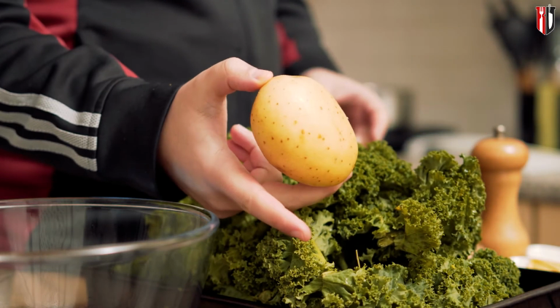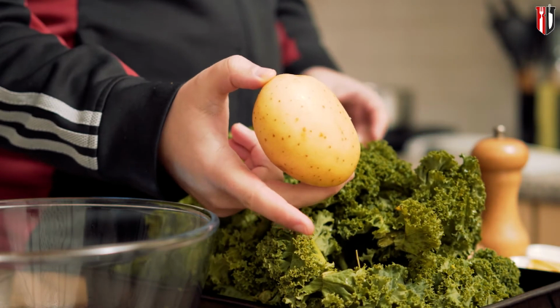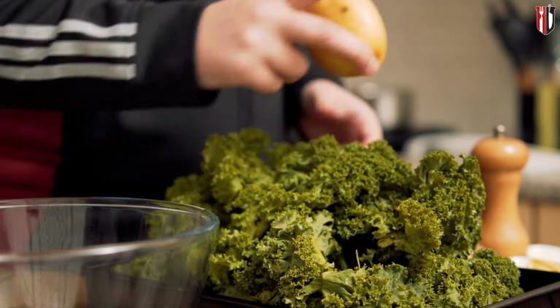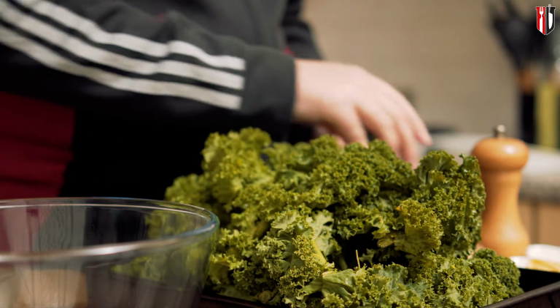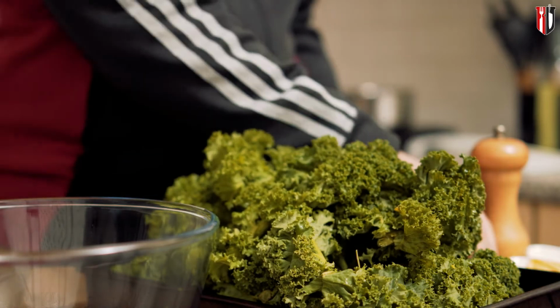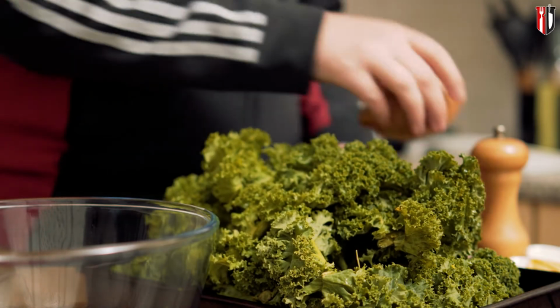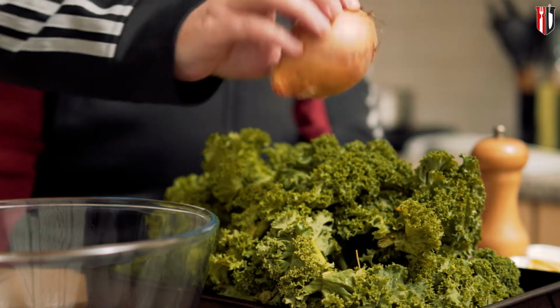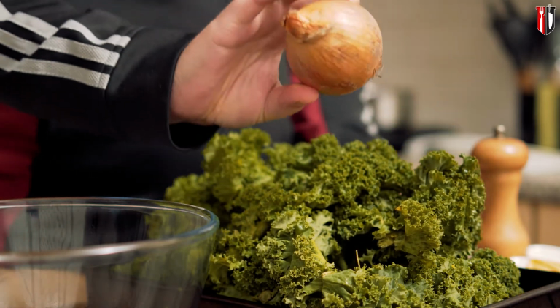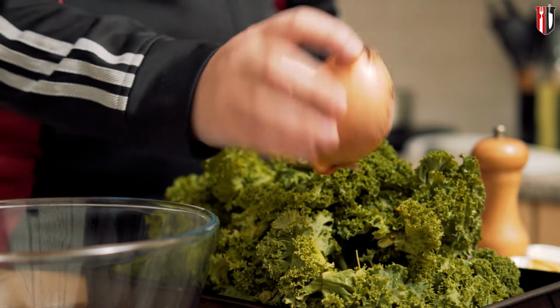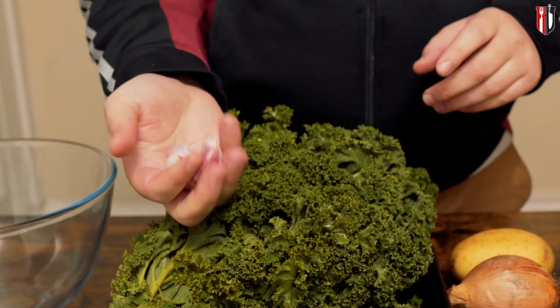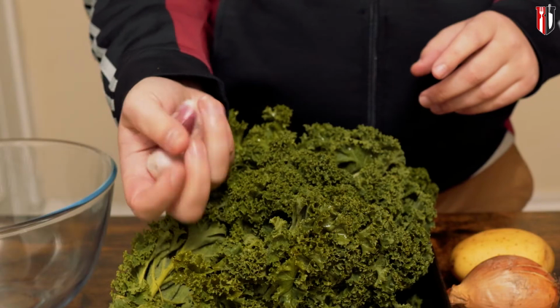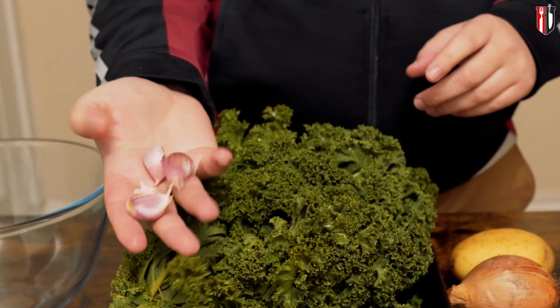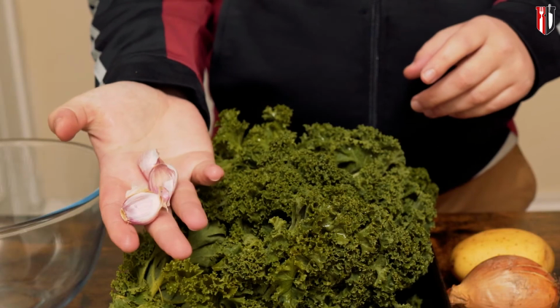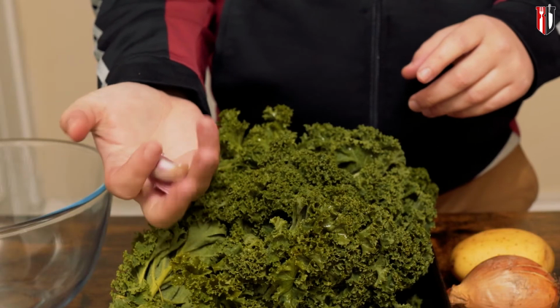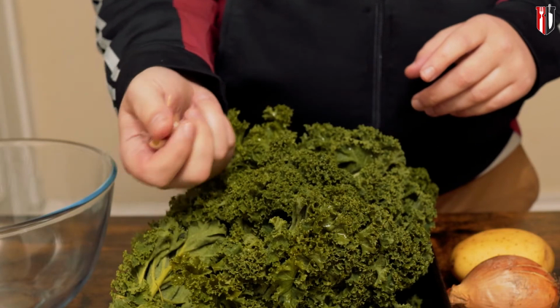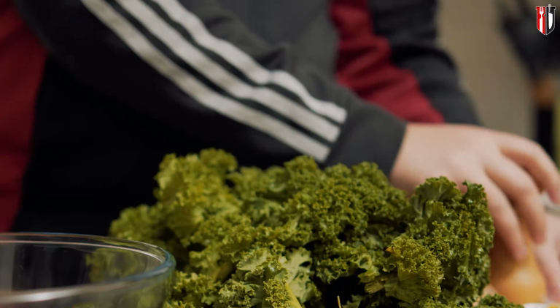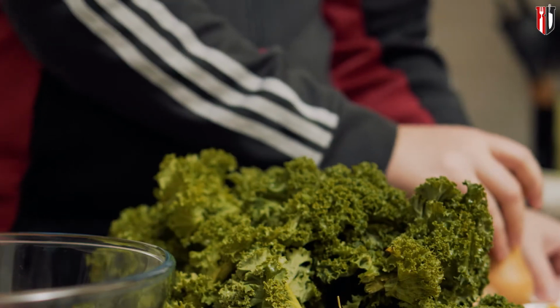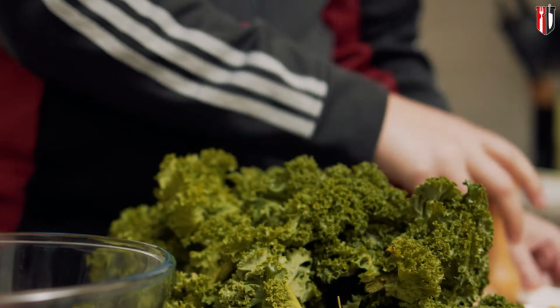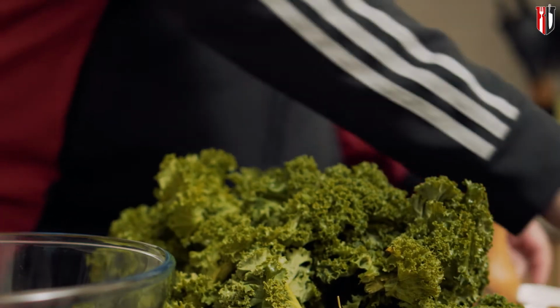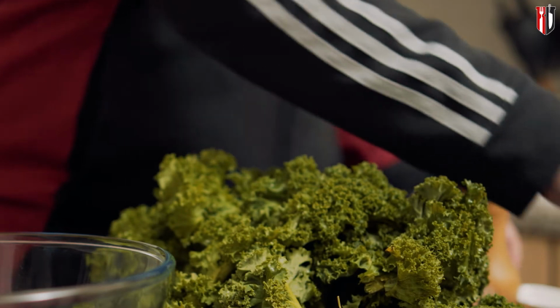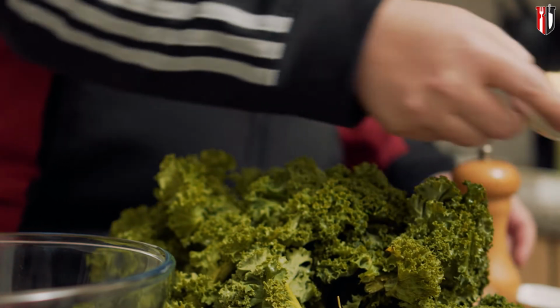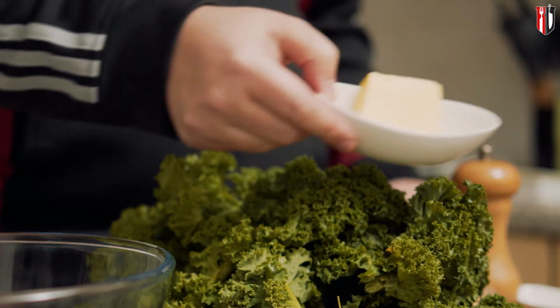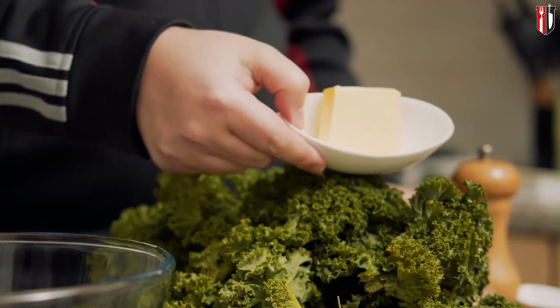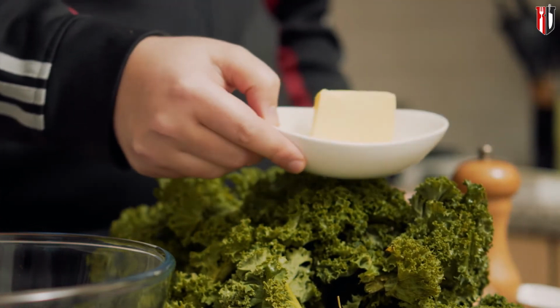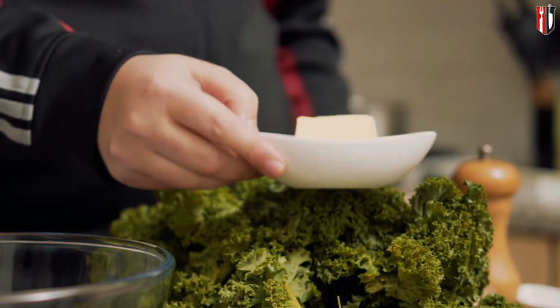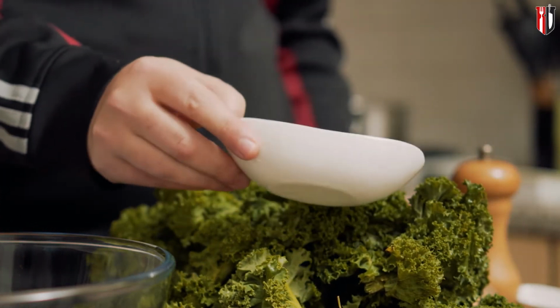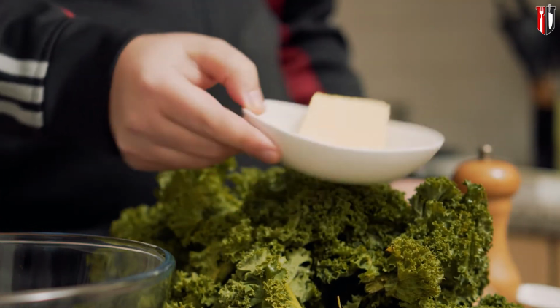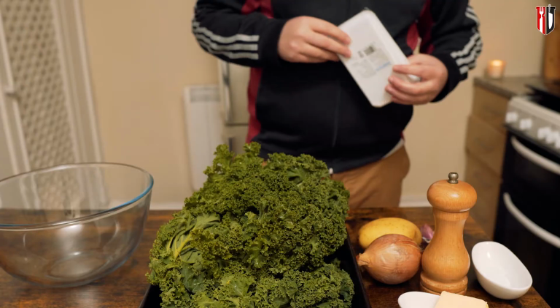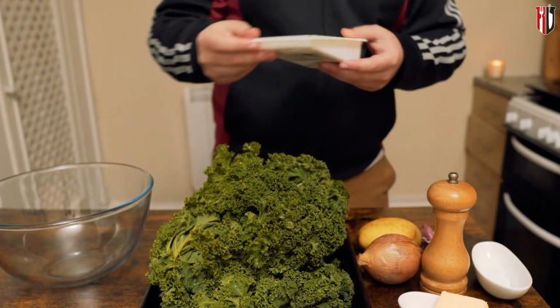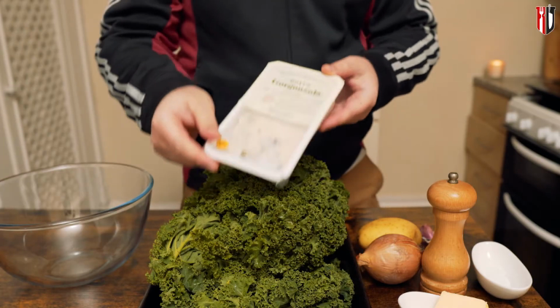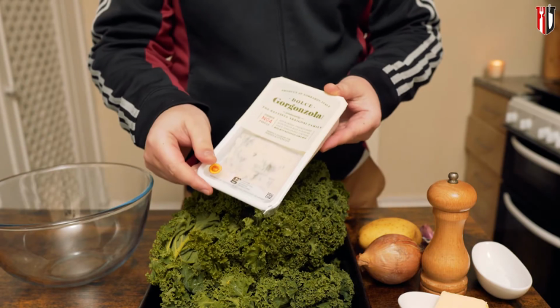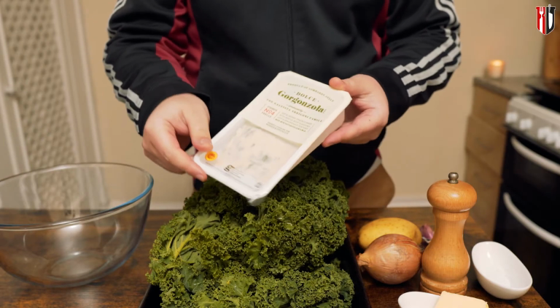One white onion should do the job, together with about 3 or 4 cloves of garlic — don't worry, after cooking you're not gonna feel them that strong. And you need about 30 grams of butter, and if you want you can replace it with veg oil.